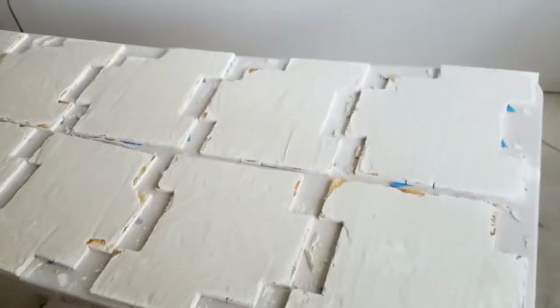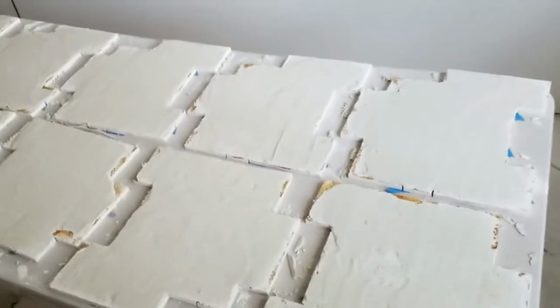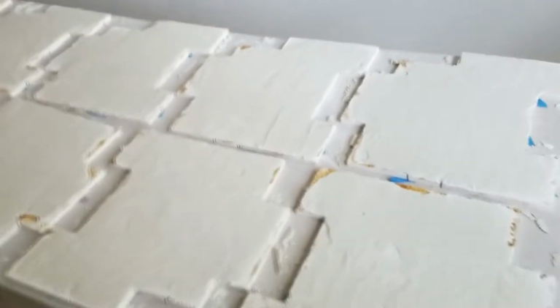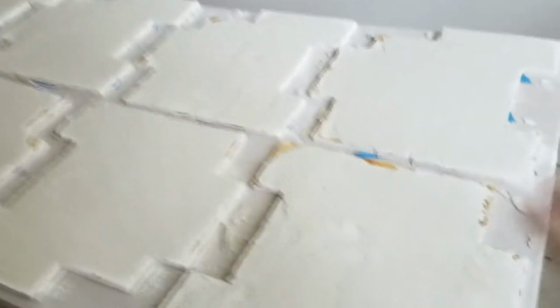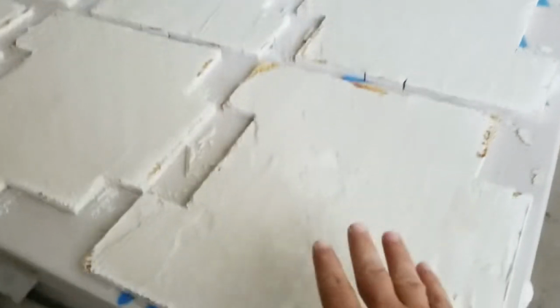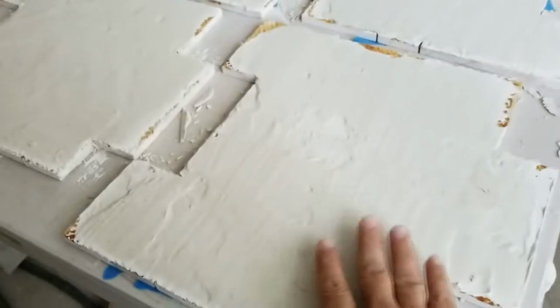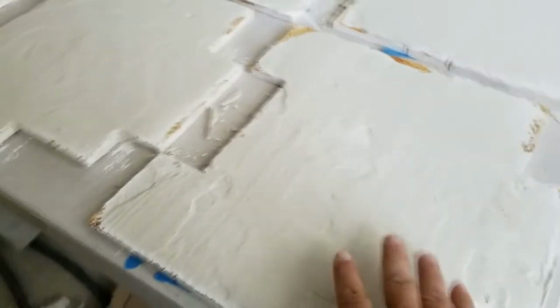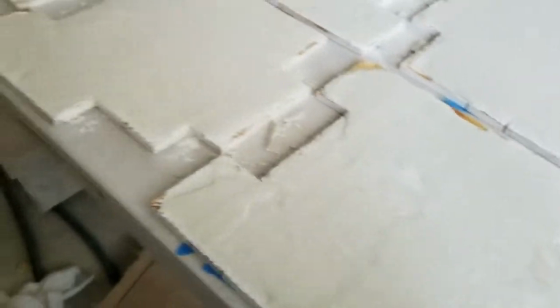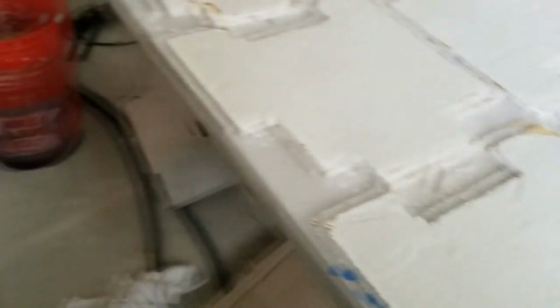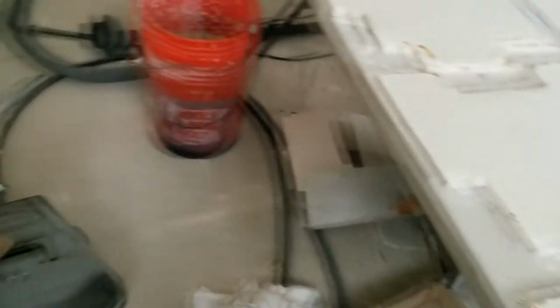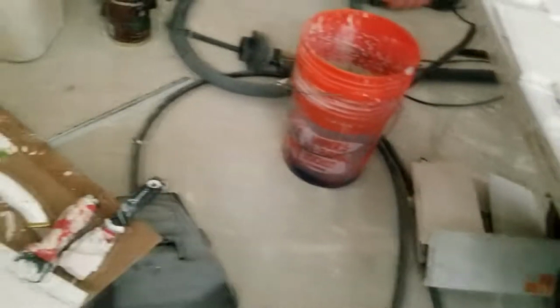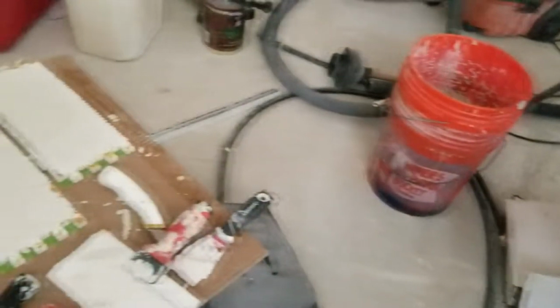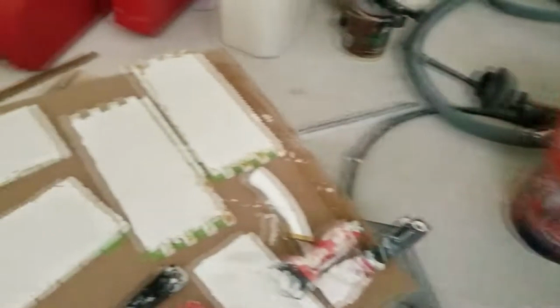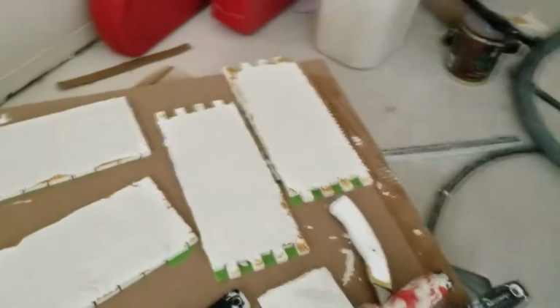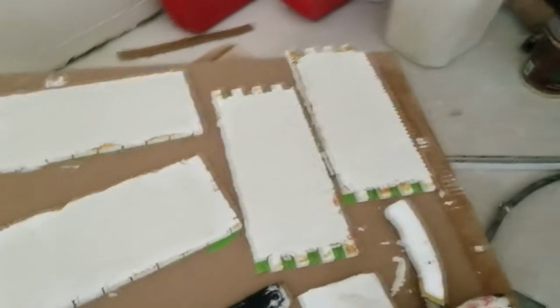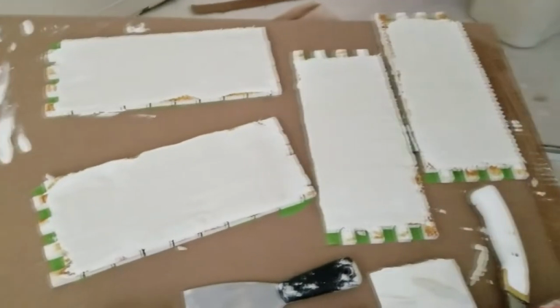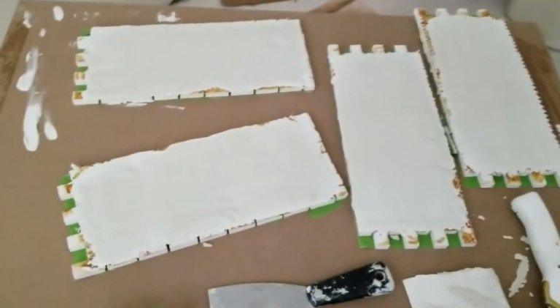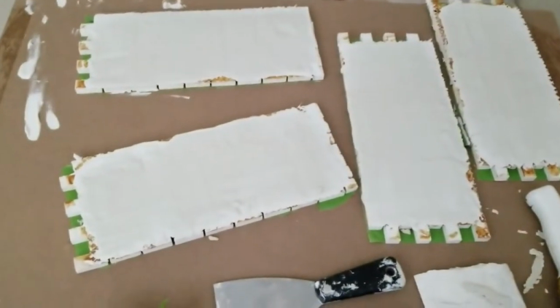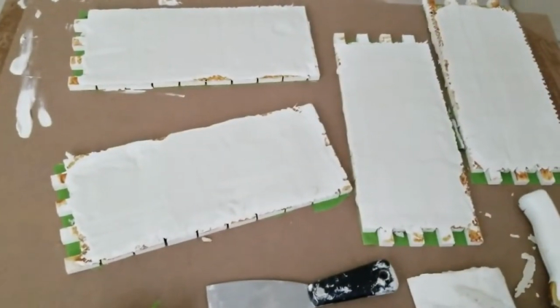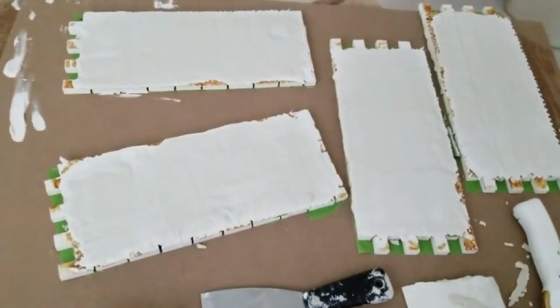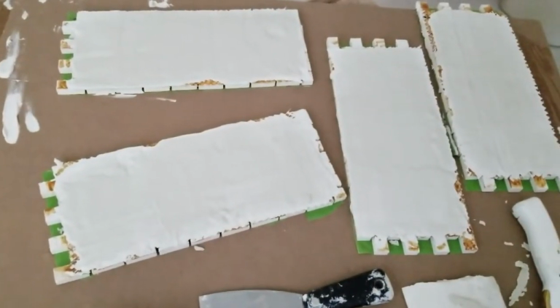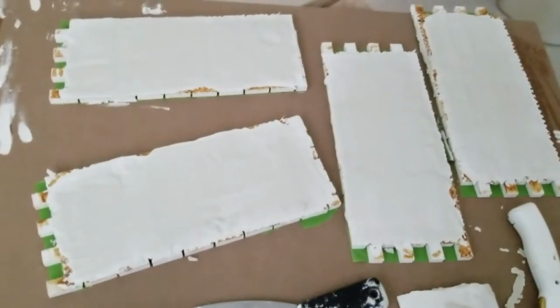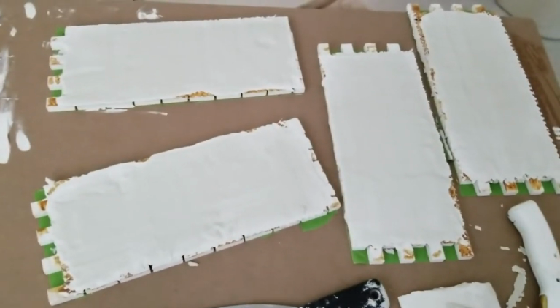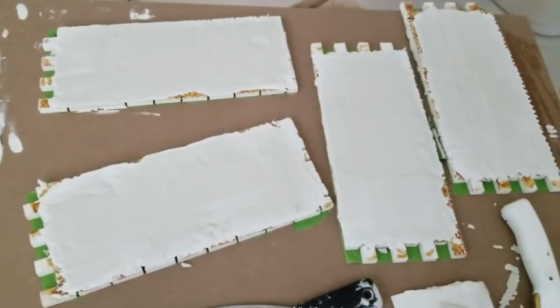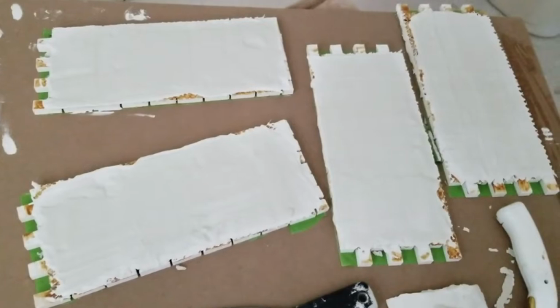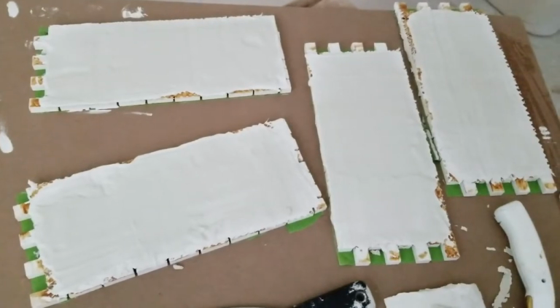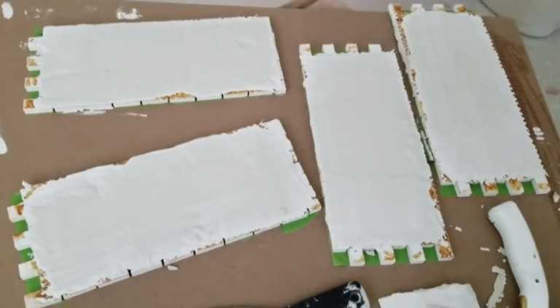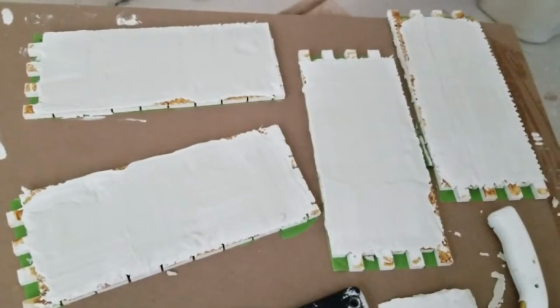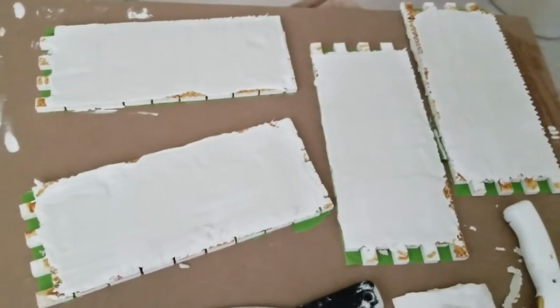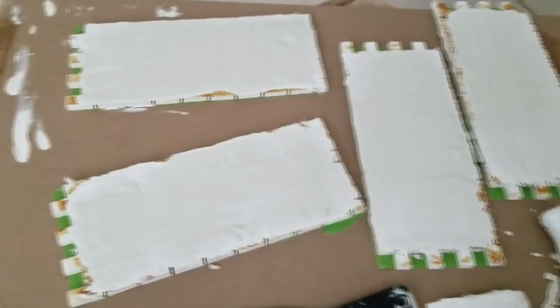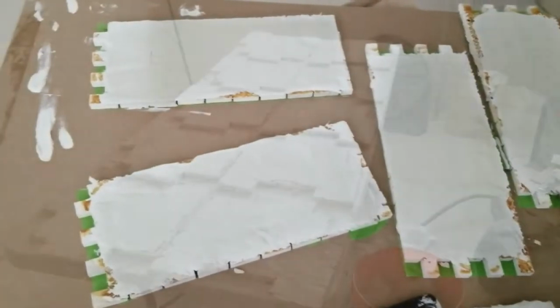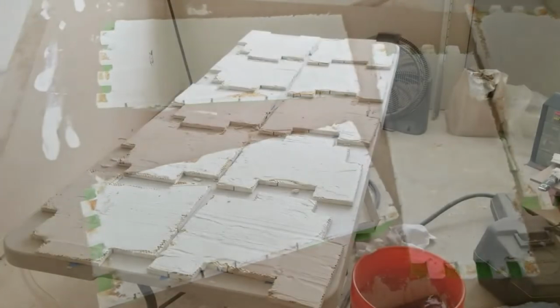Here are all the mosaic tile sheets with back-buttering completed, now drying overnight. The smaller ones — the little brick mosaics, the subway pattern — are going to go directly behind the kitchen faucet on that six-inch riser wall.